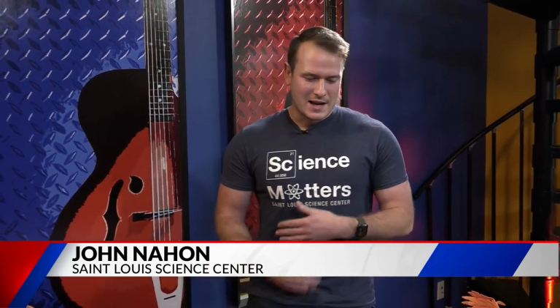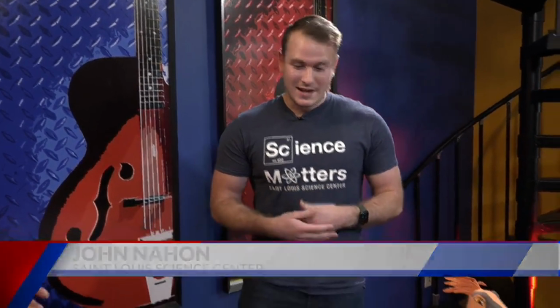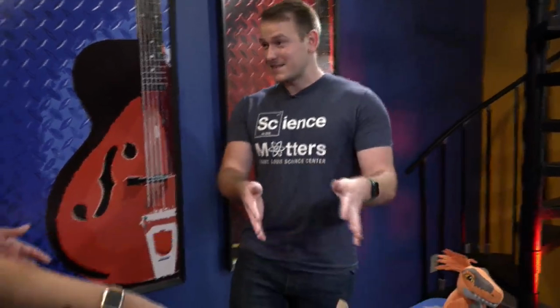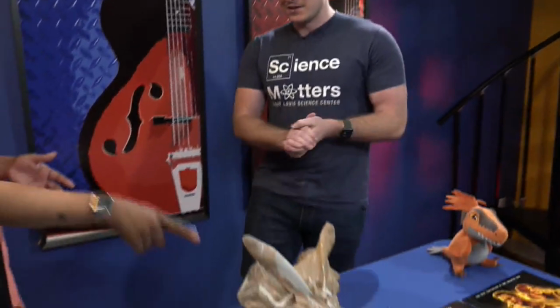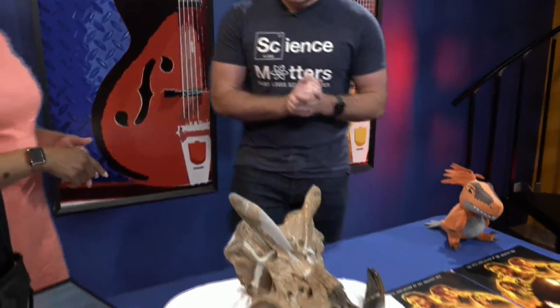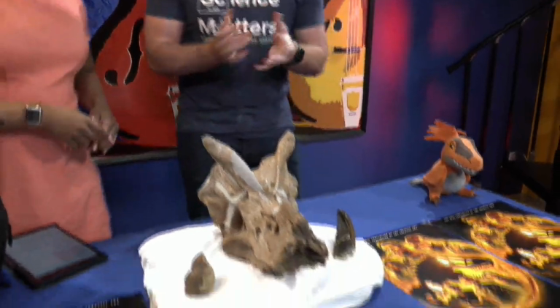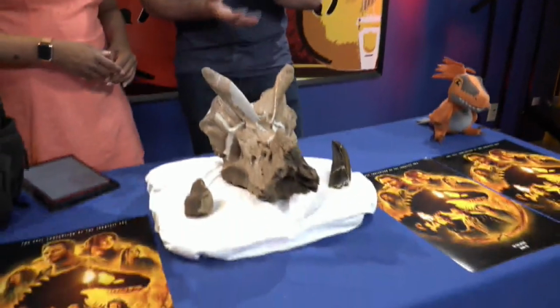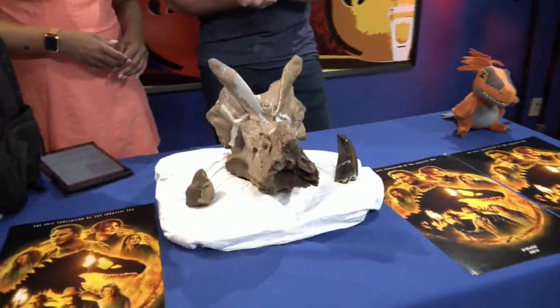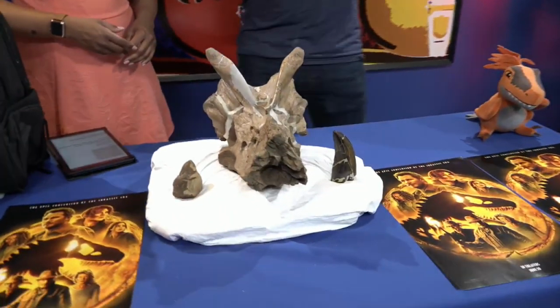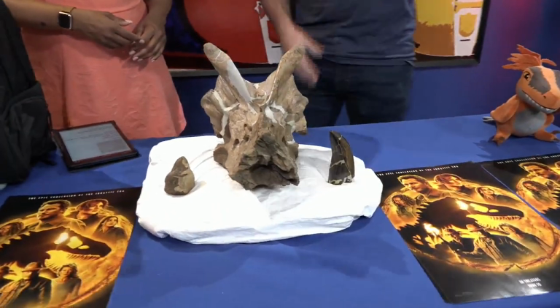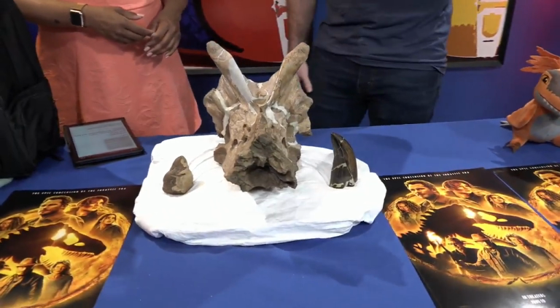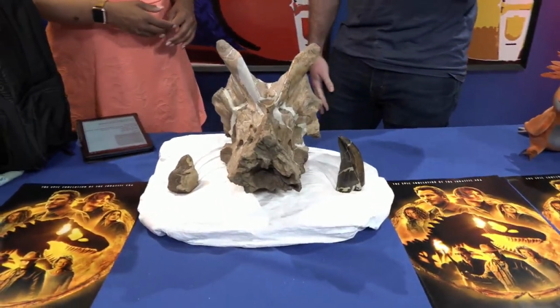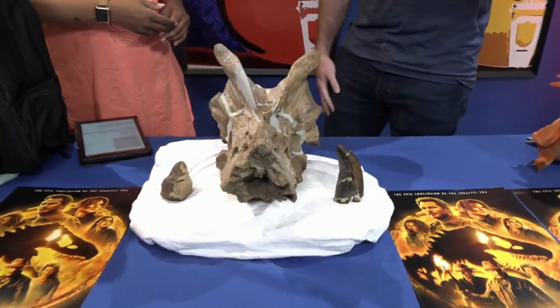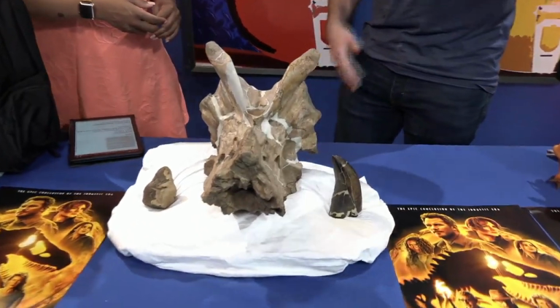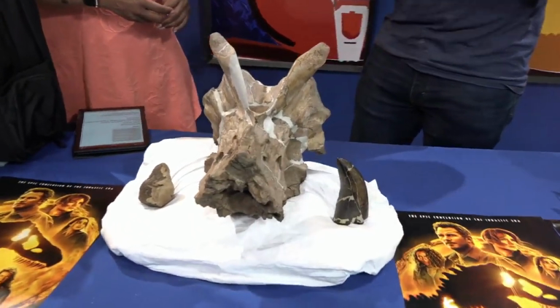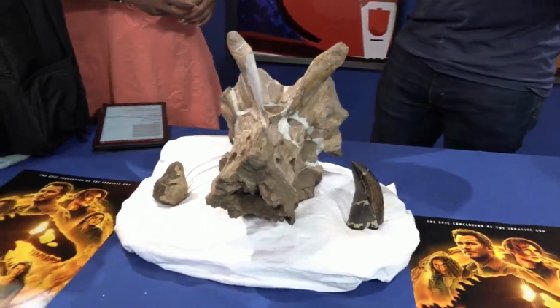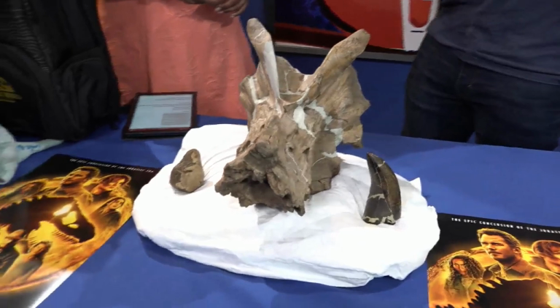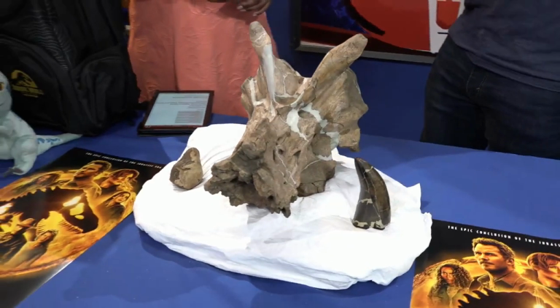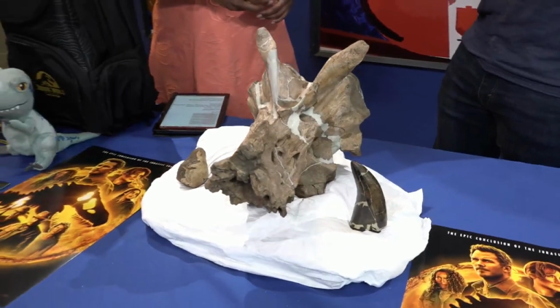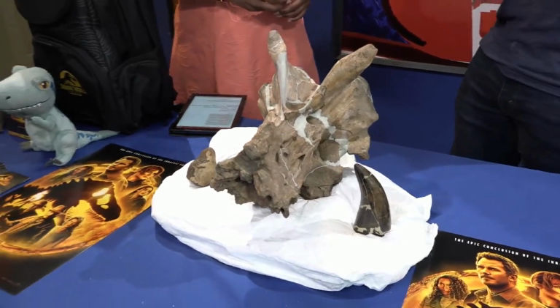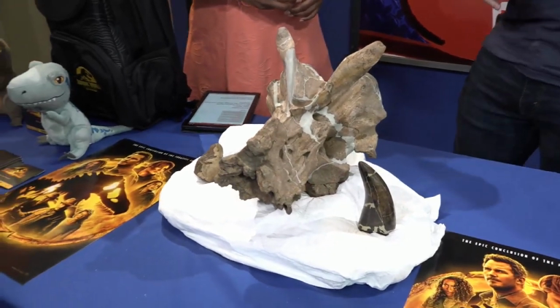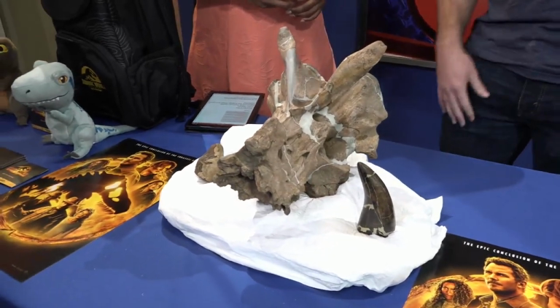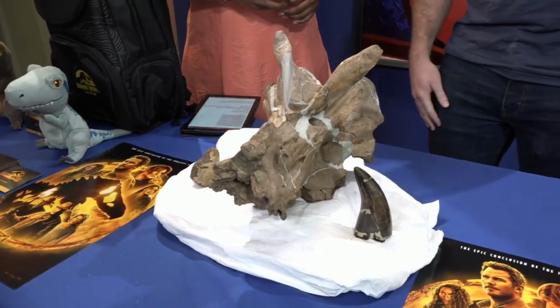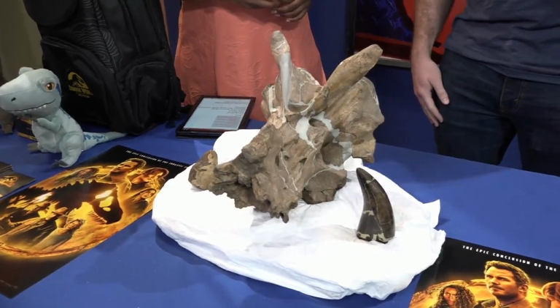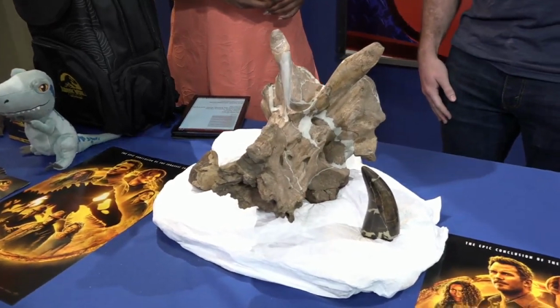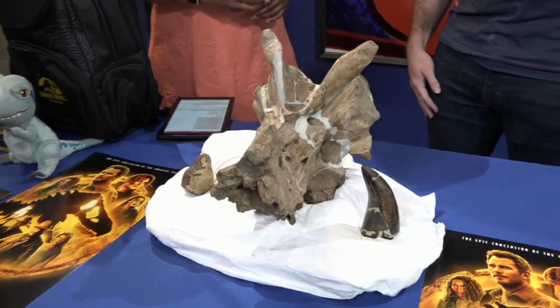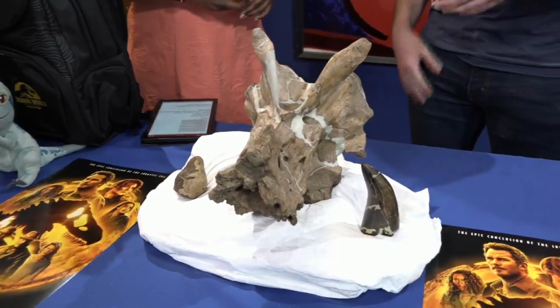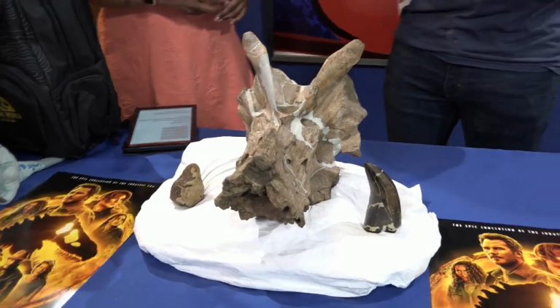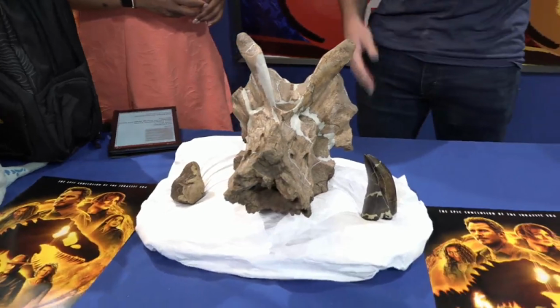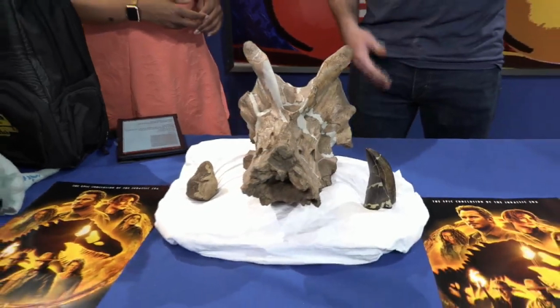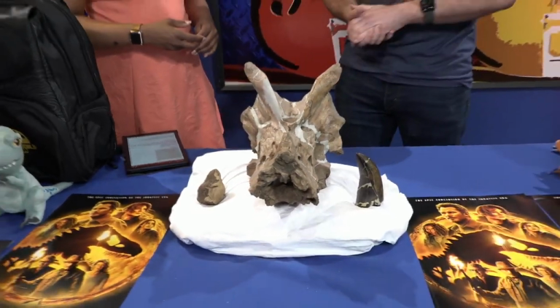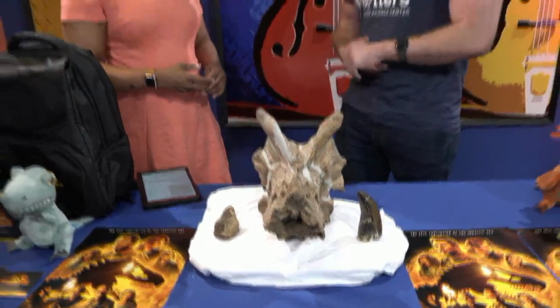Is this real? Yeah, this is real — these are all real fossils. We have volunteers that go up to Montana, dig them out of the ground, and then bring them back to the Science Center to put them together. Afterwards, they go and sit in a repository where paleontologists can access and study them.